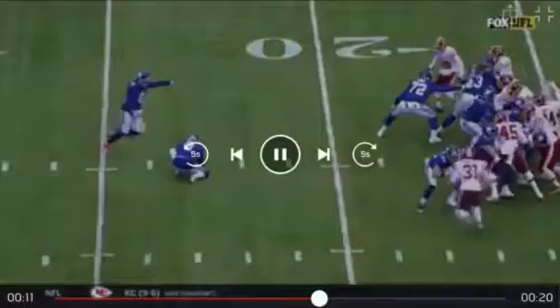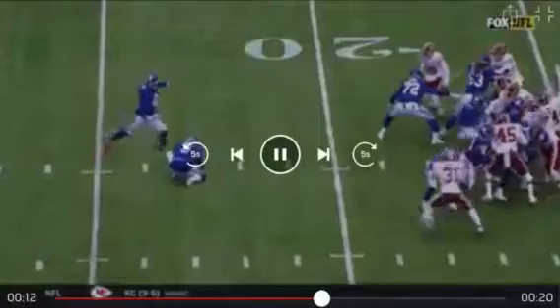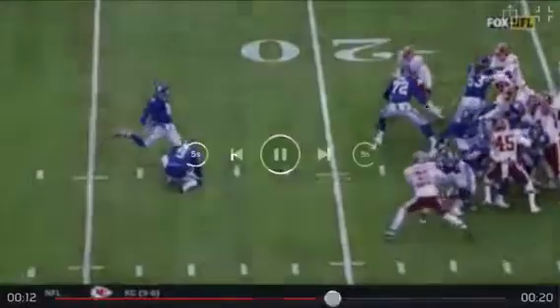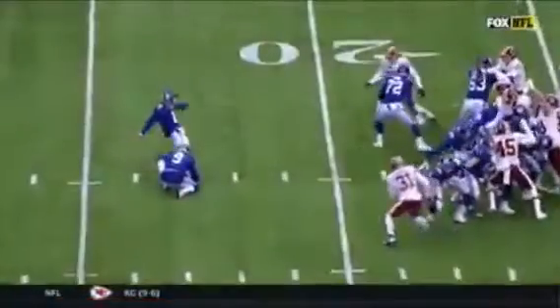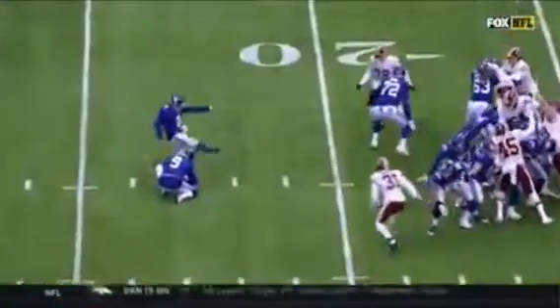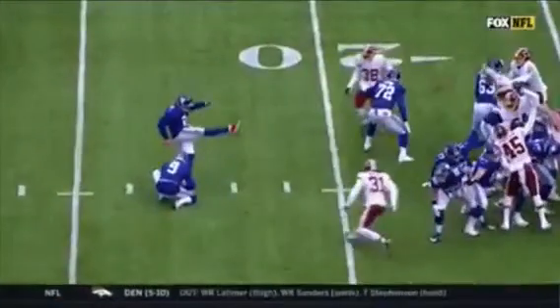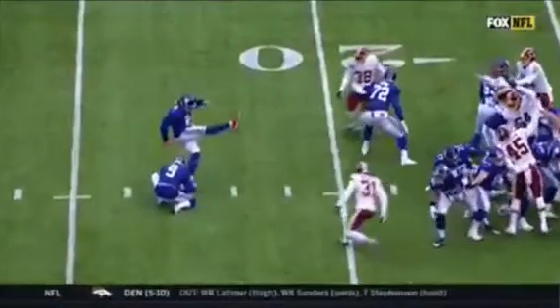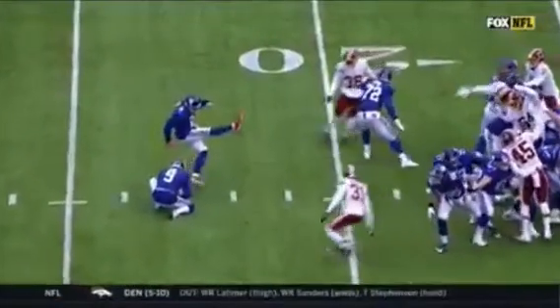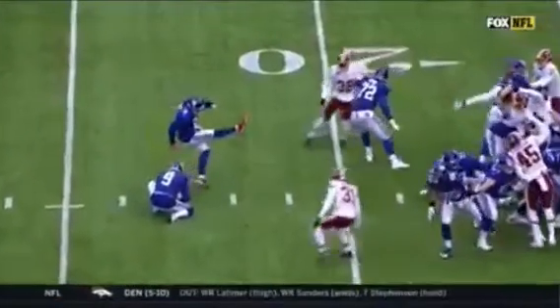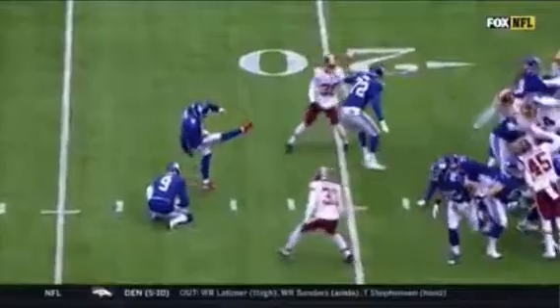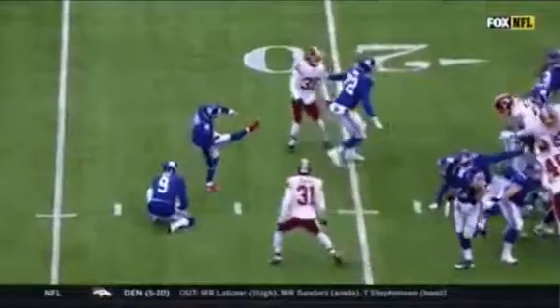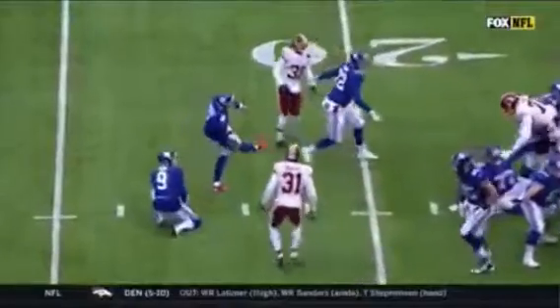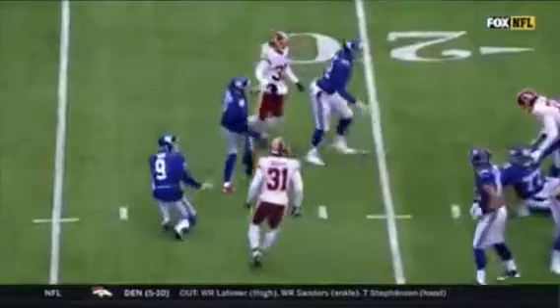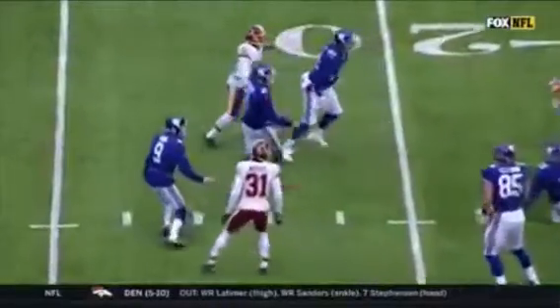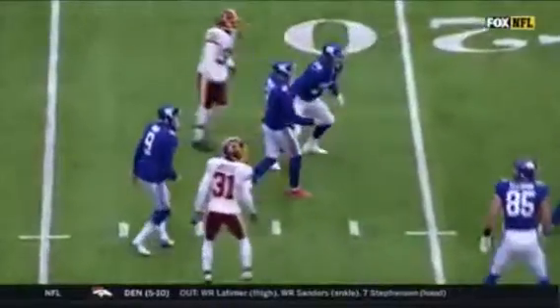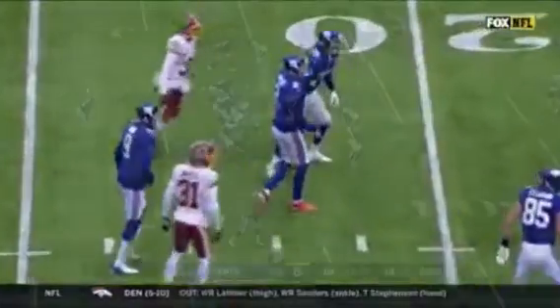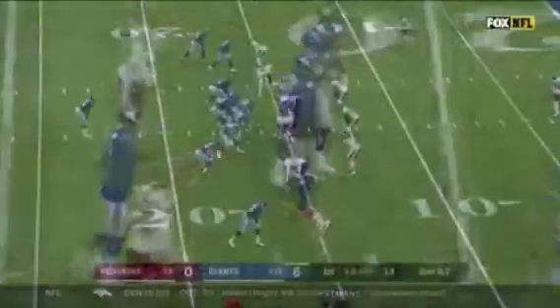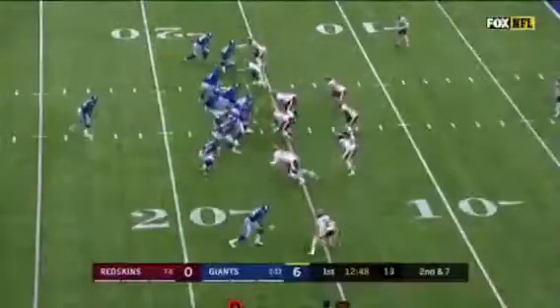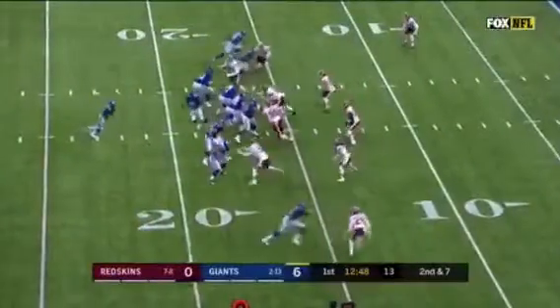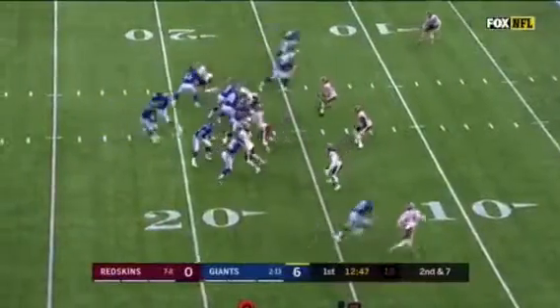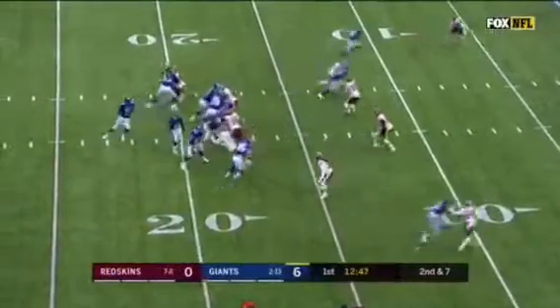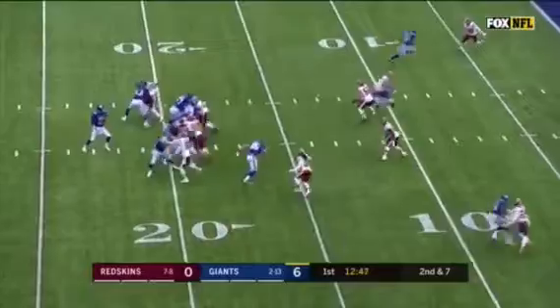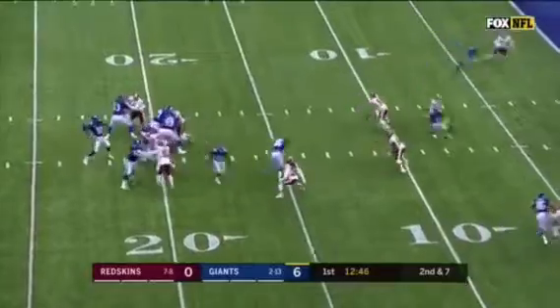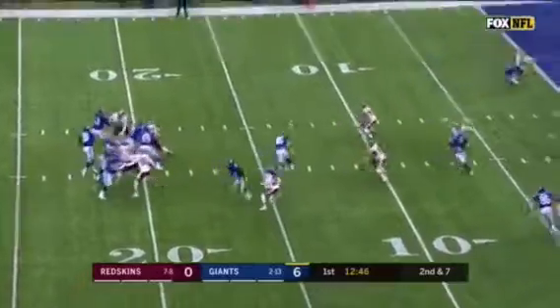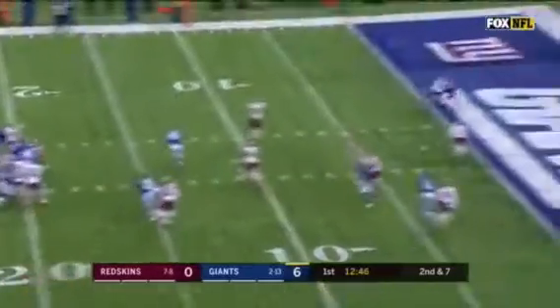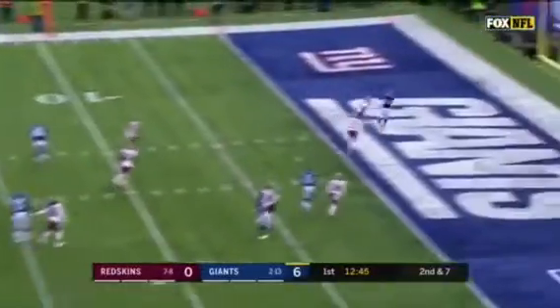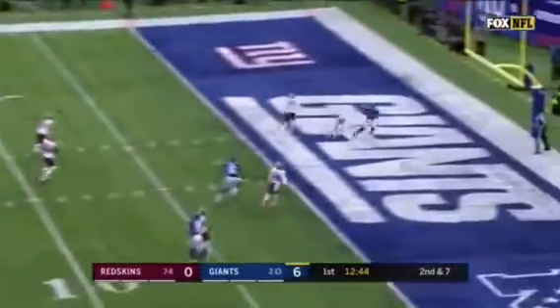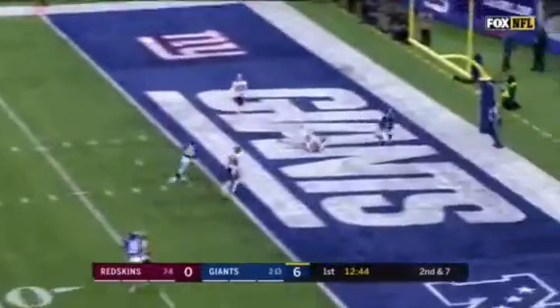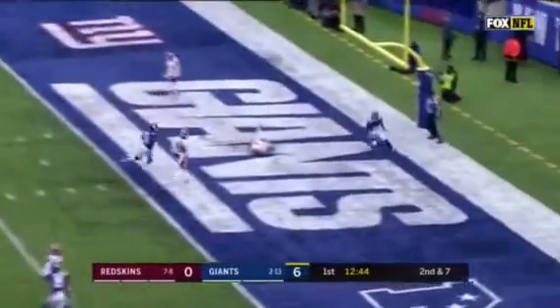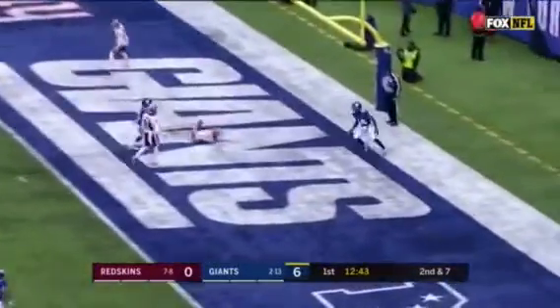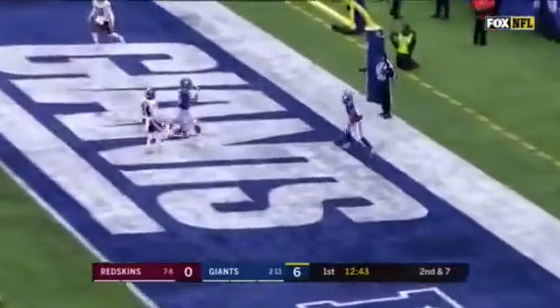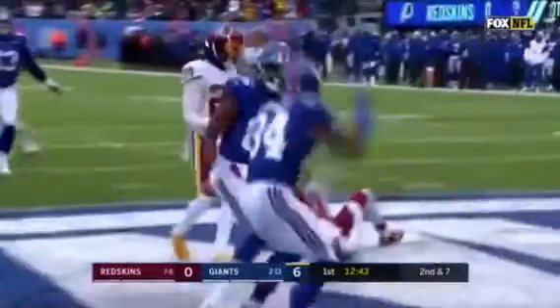So here comes the block — you can see the power back inside. The ball gets knocked down, so it's a live ball. Manning with time, throws for the end zone — touchdown, Hunter Sharp!